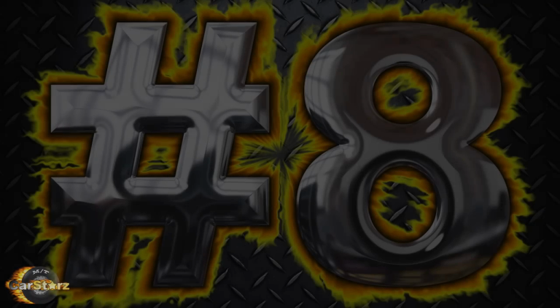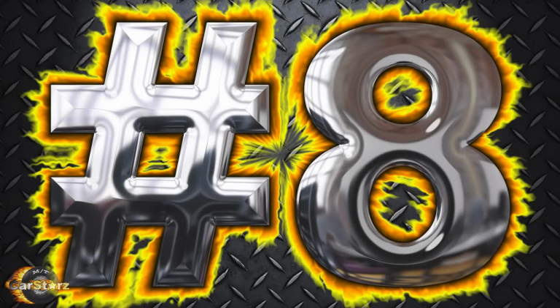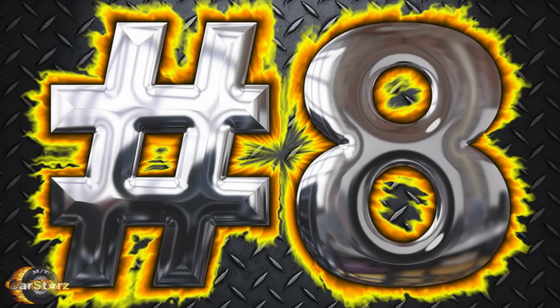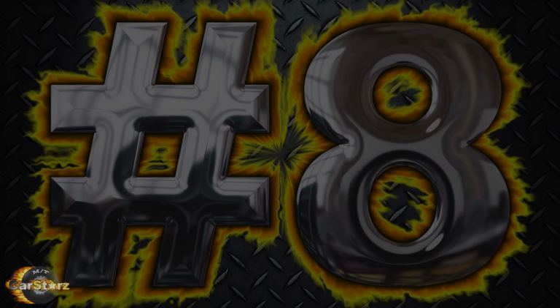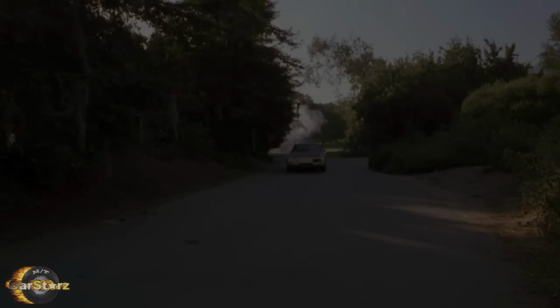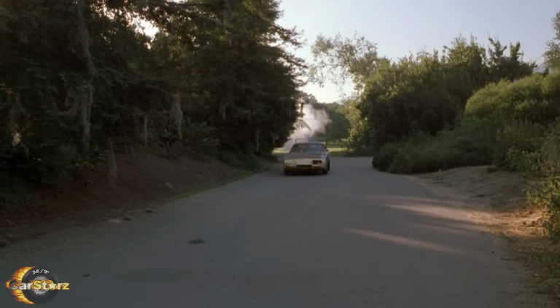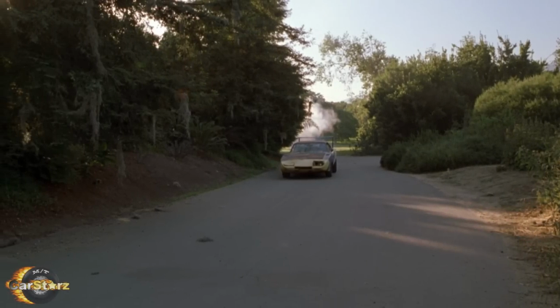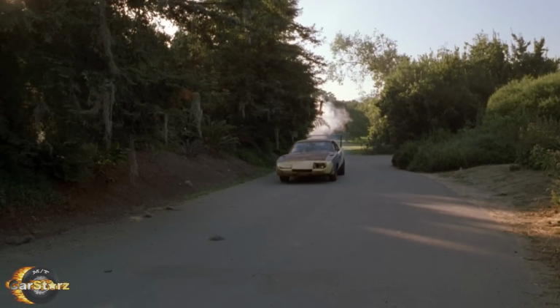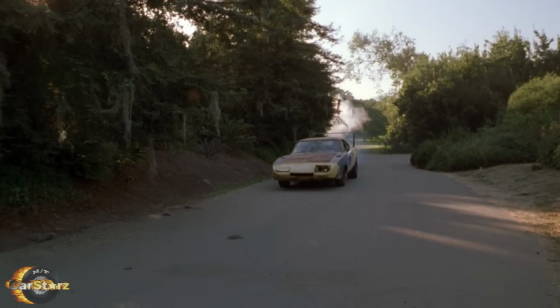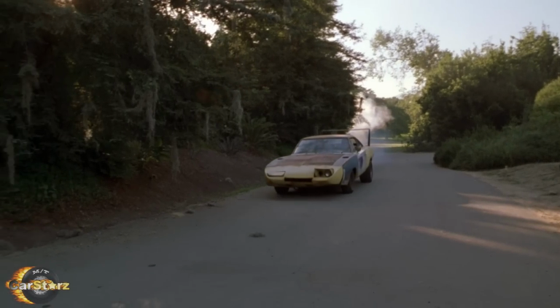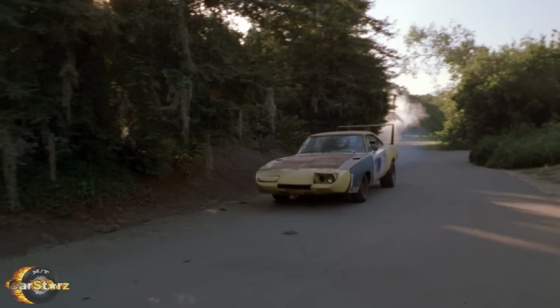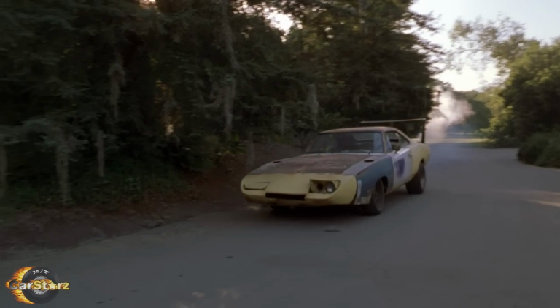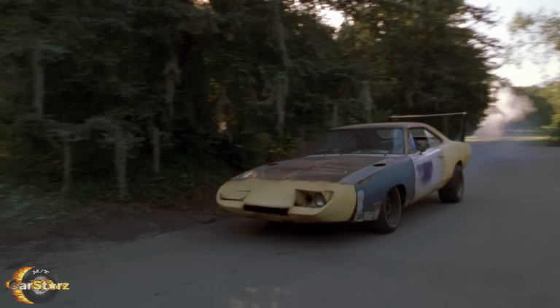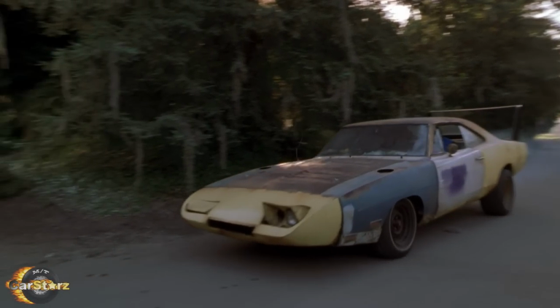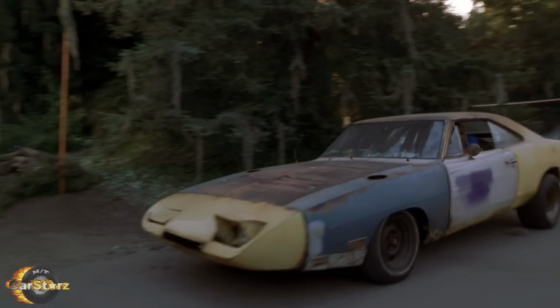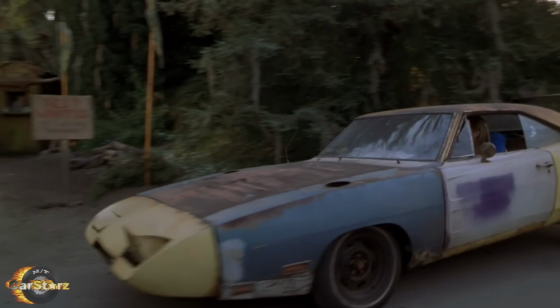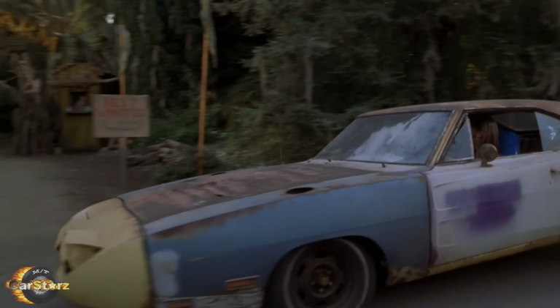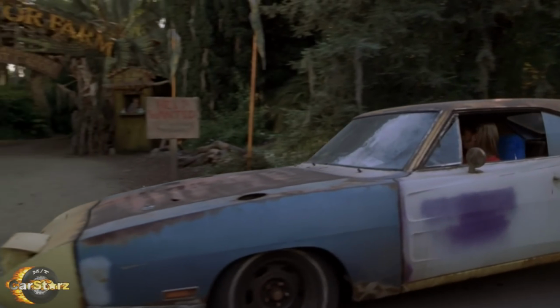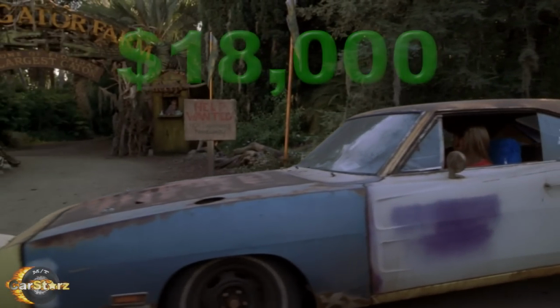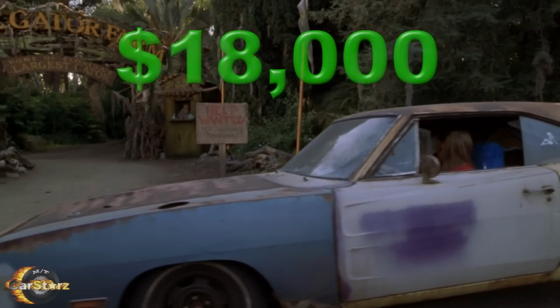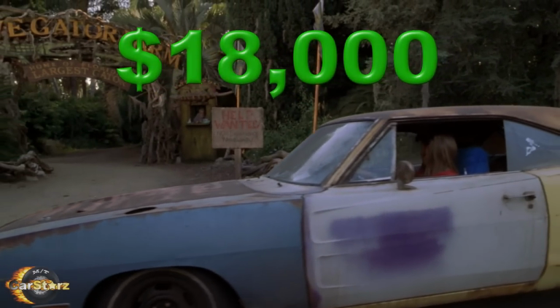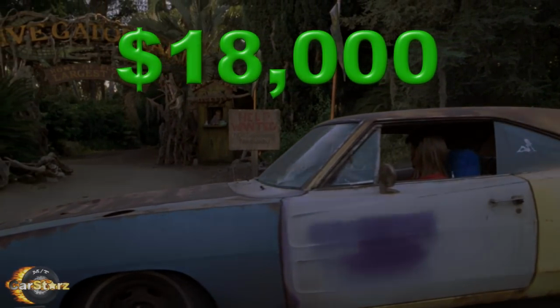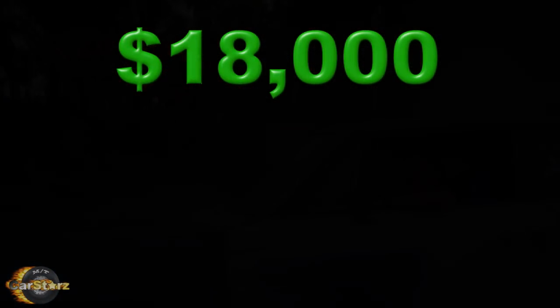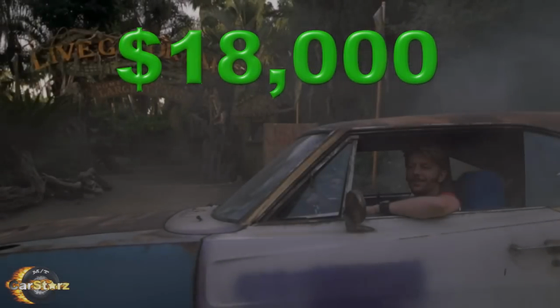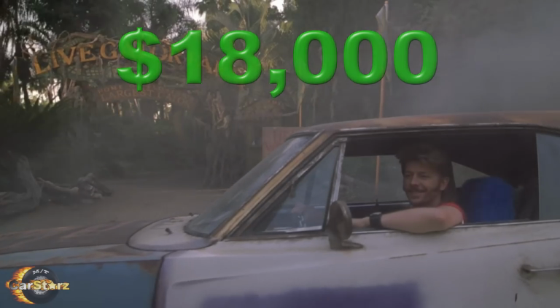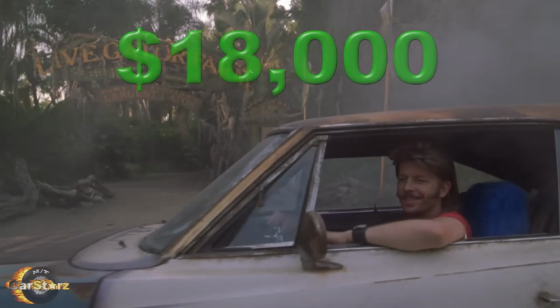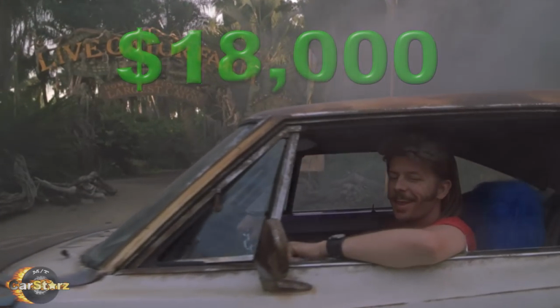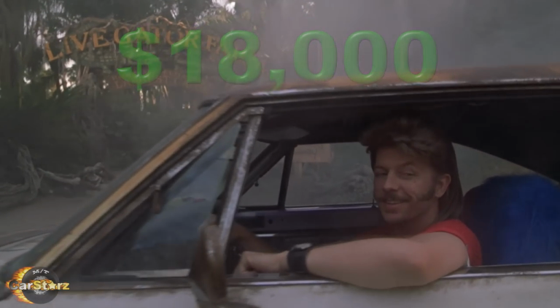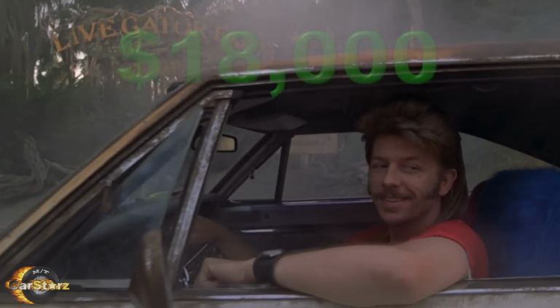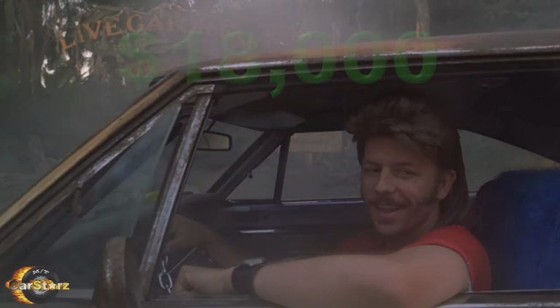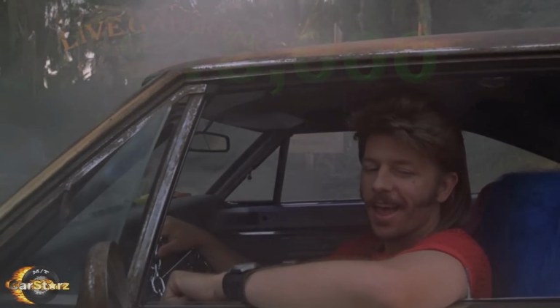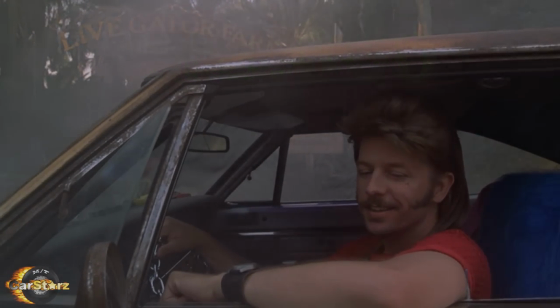Fact number eight. In 2002, the studio sold the Joe Dirt Charger to a private buyer for only $18,000. That was certainly a steal of a deal for any 1969 Dodge Charger, even back then.